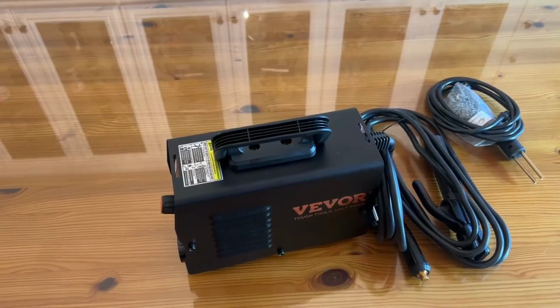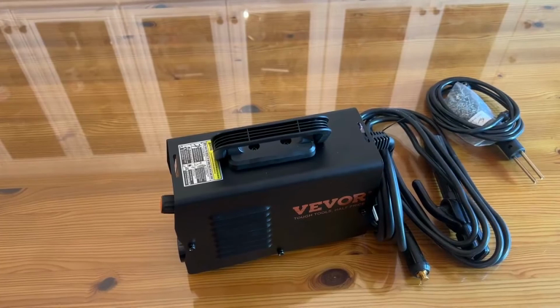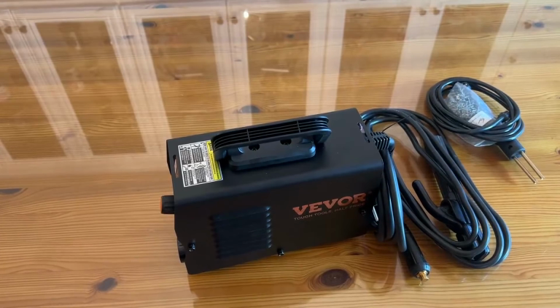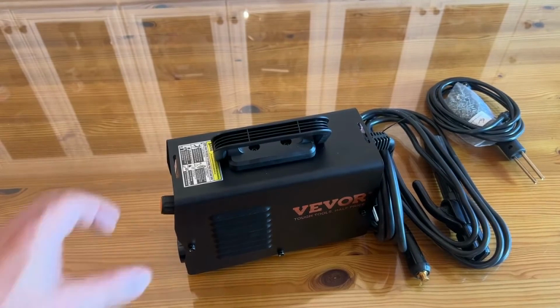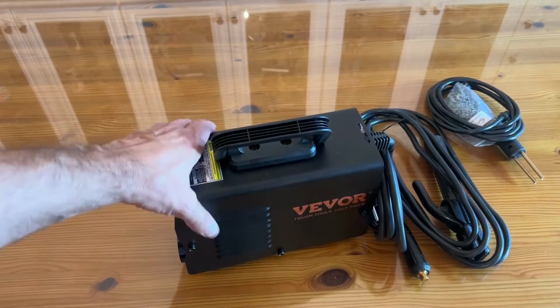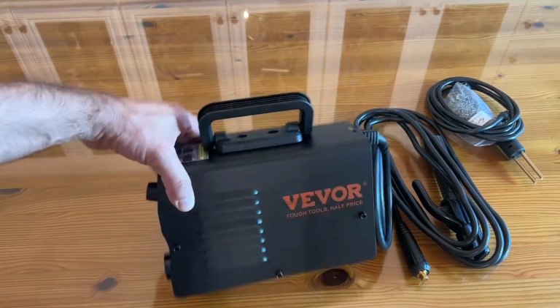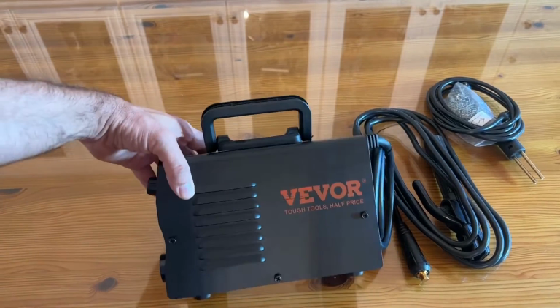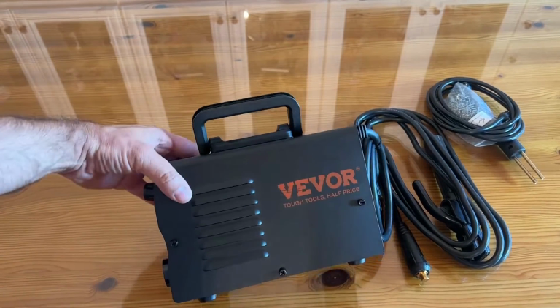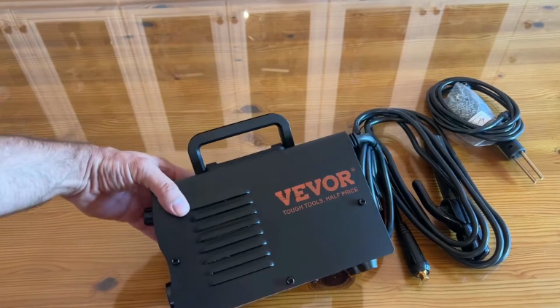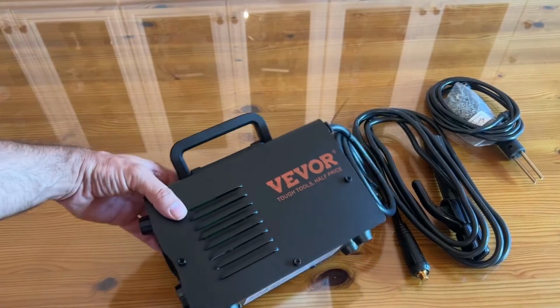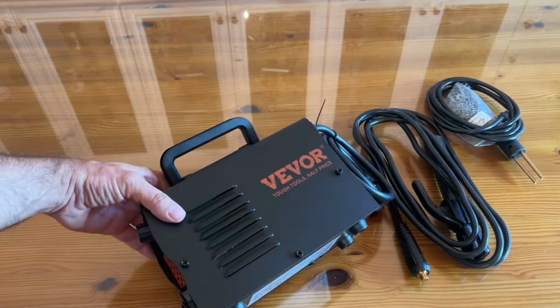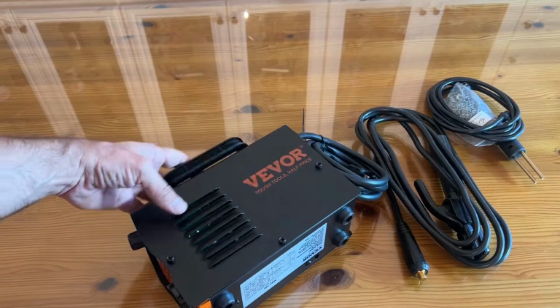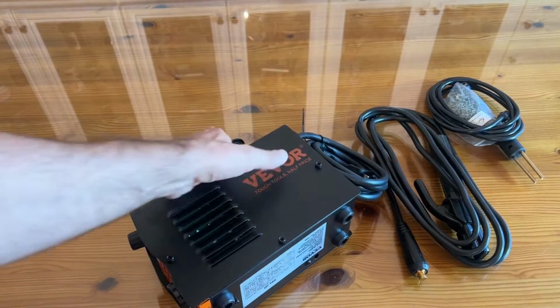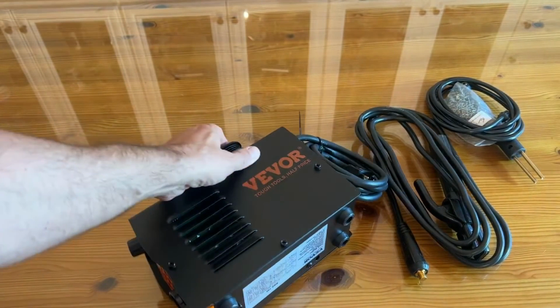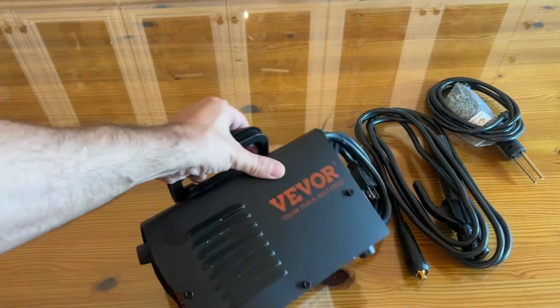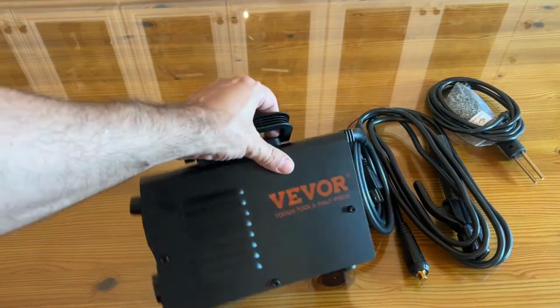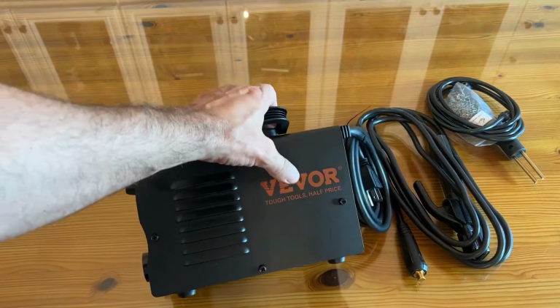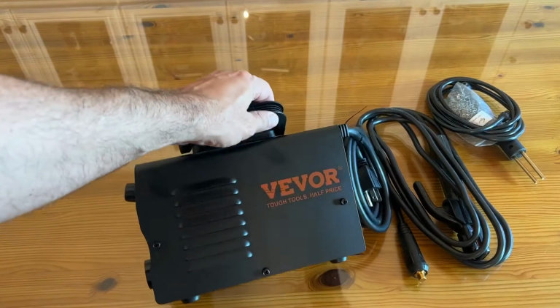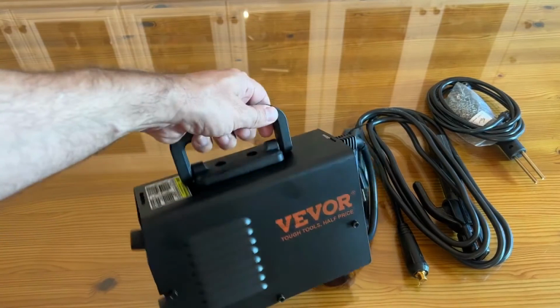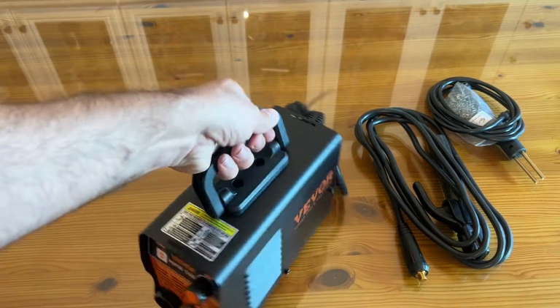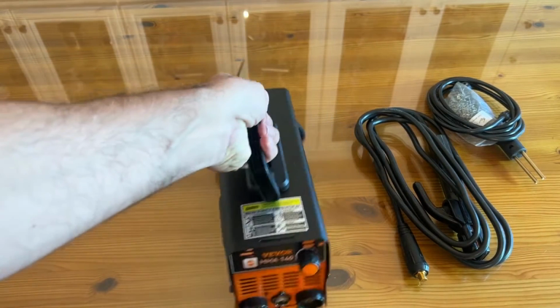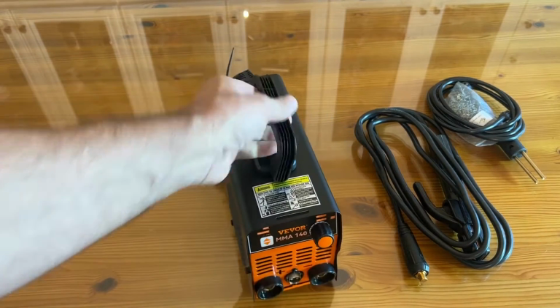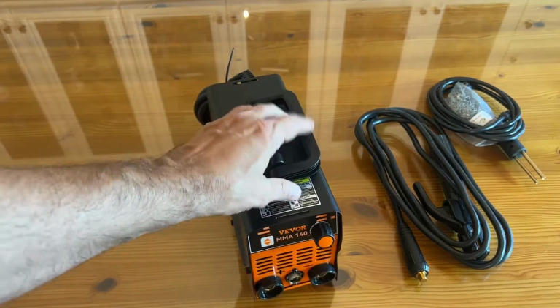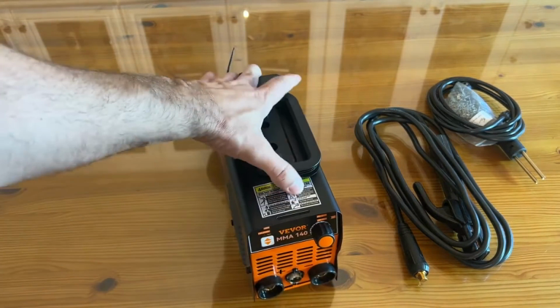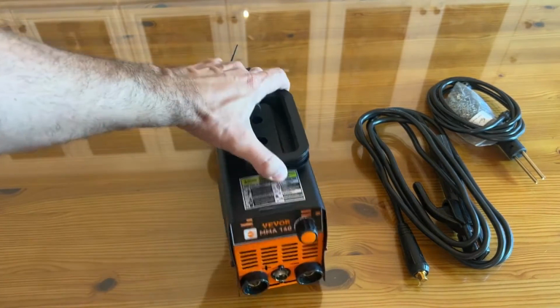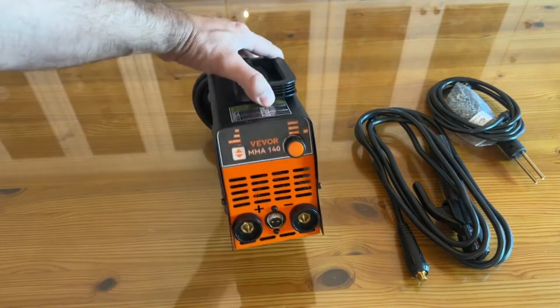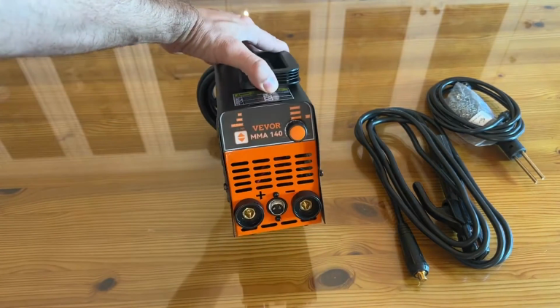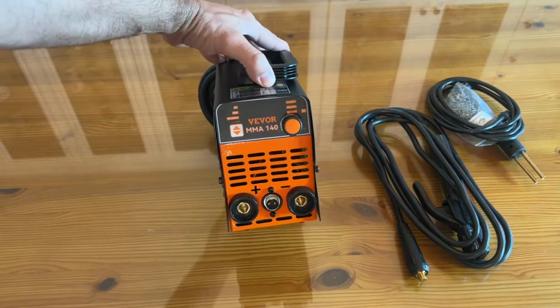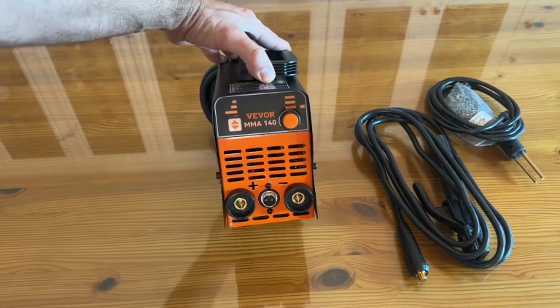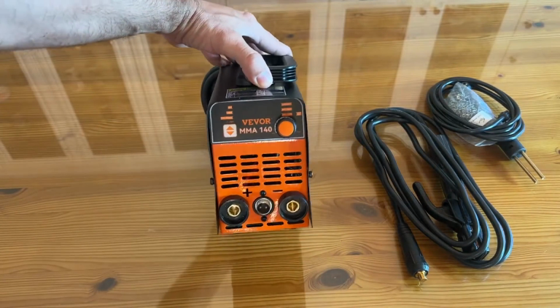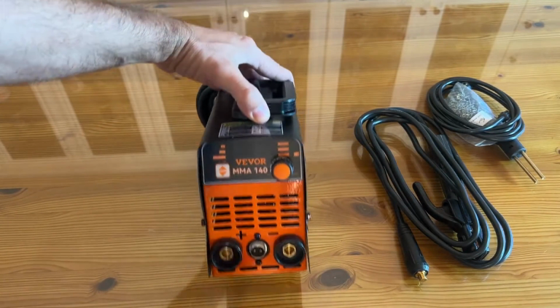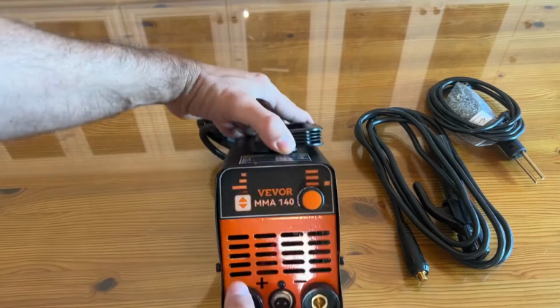Now it's time for our up-close portion of the video. This is from Veevor — Tough Tools, half the price. This is one of the most lightweight and impressive stick welding devices around.